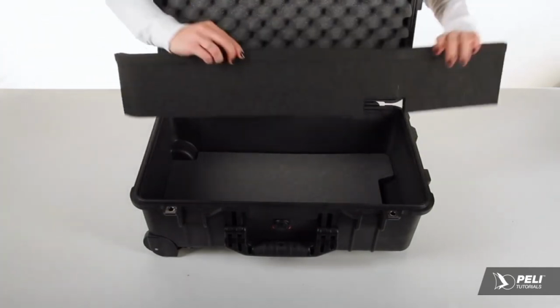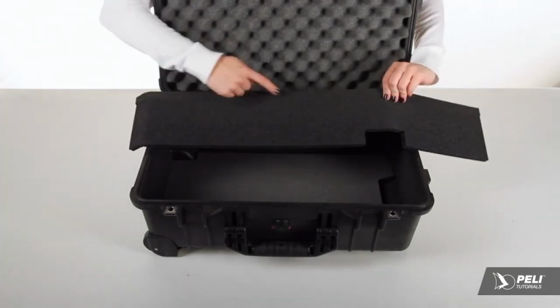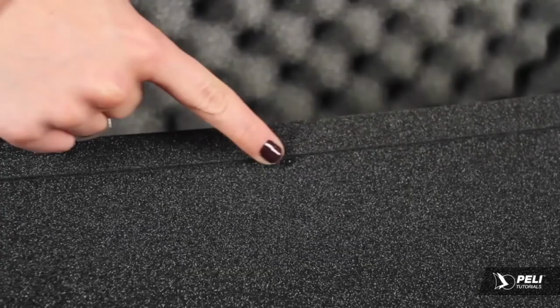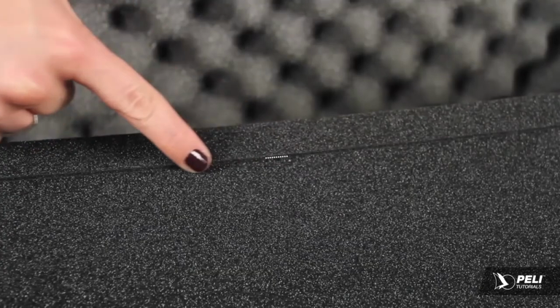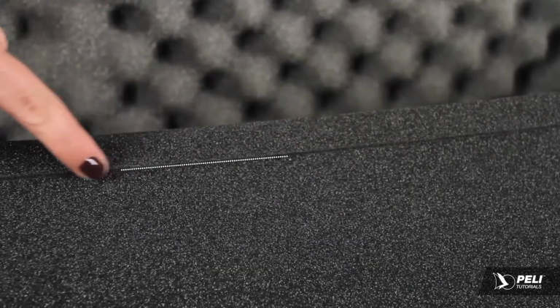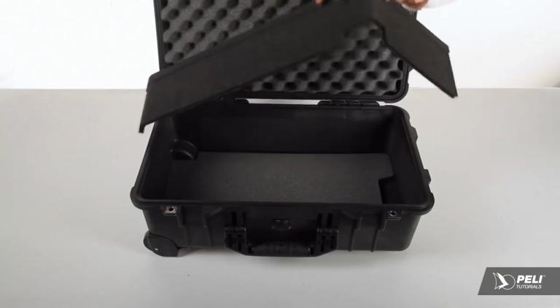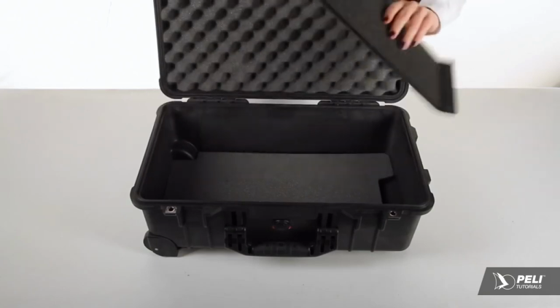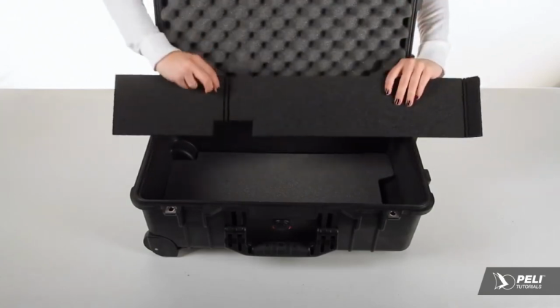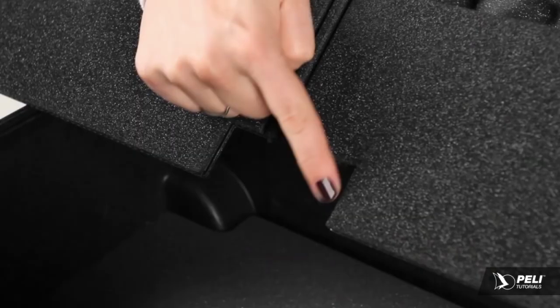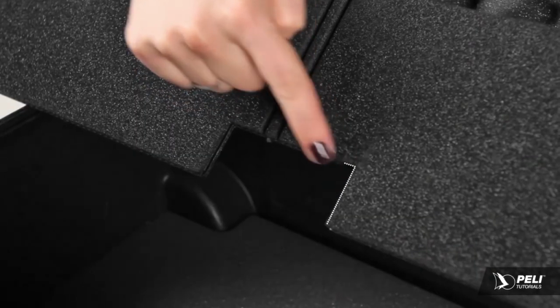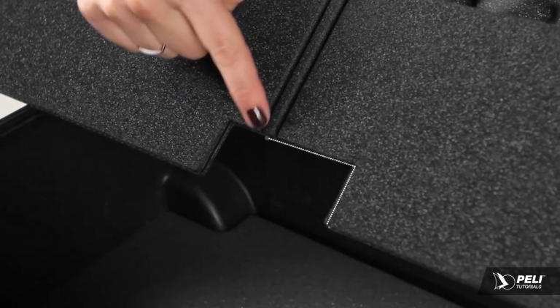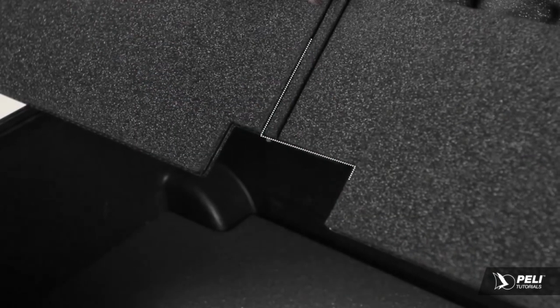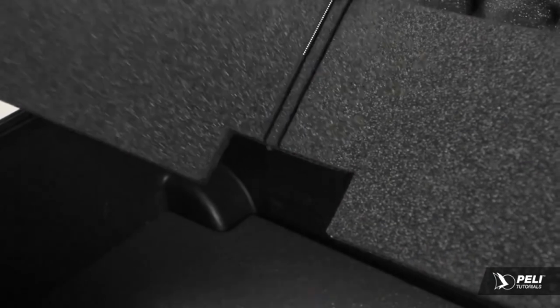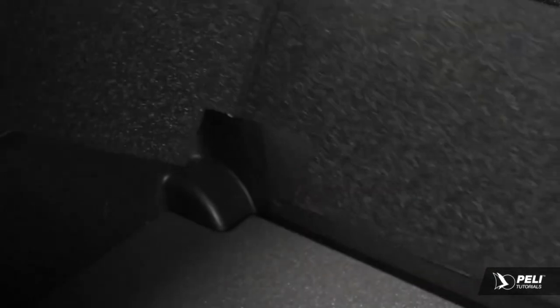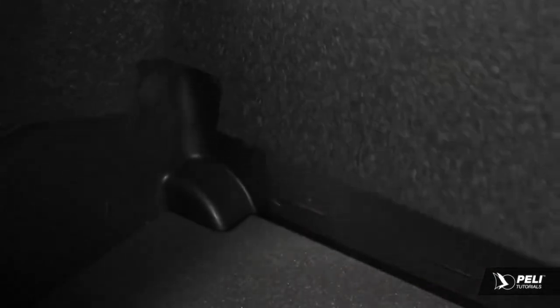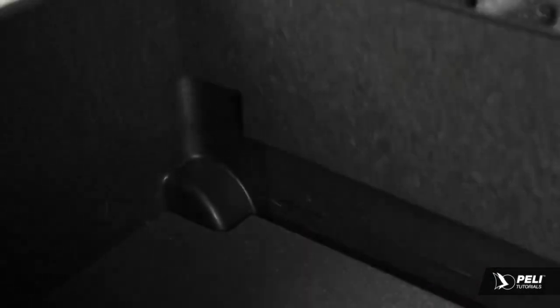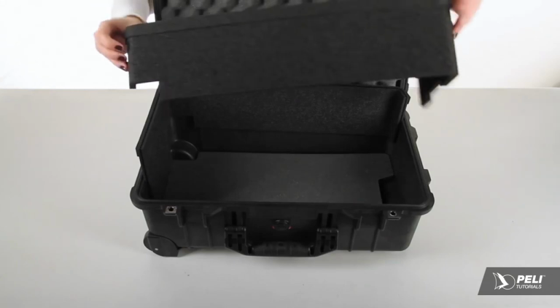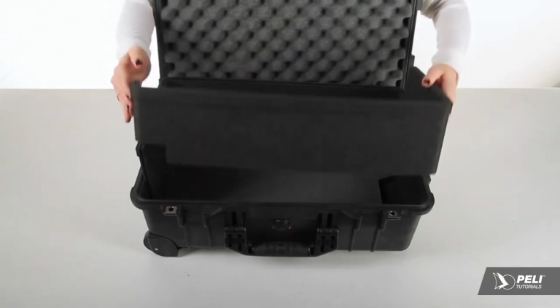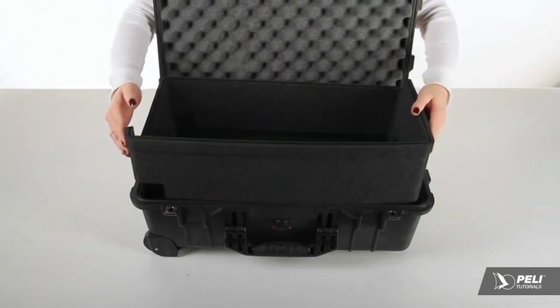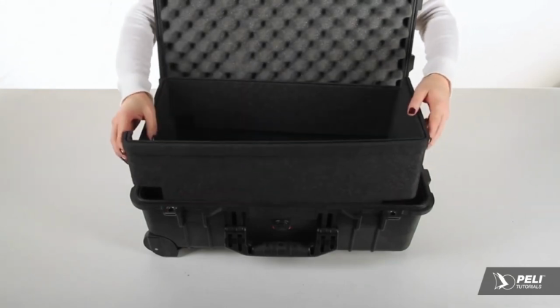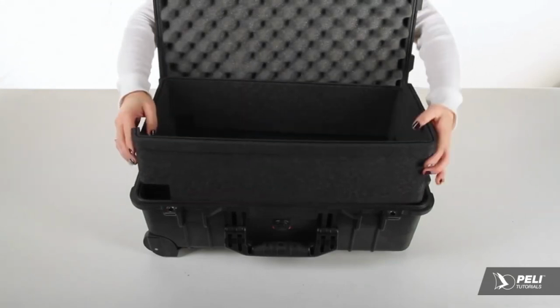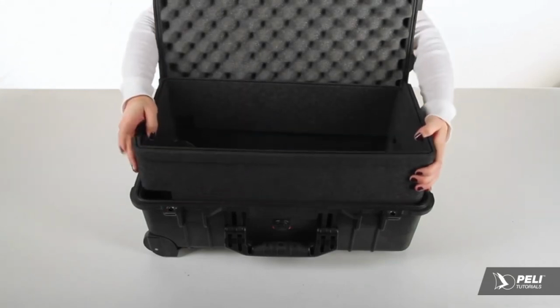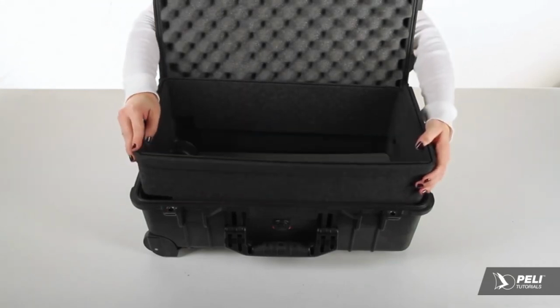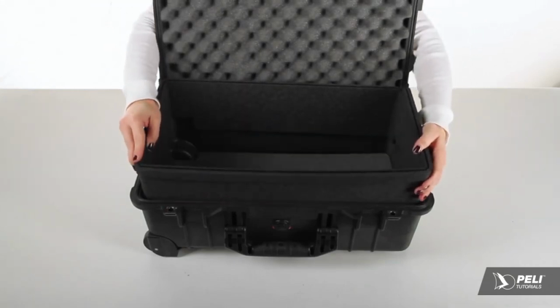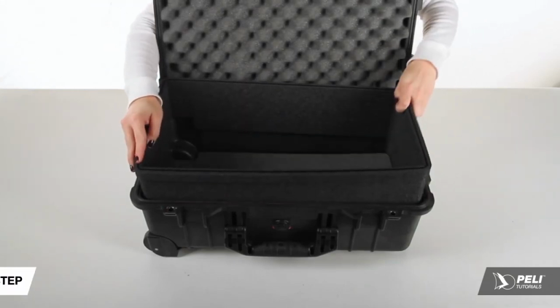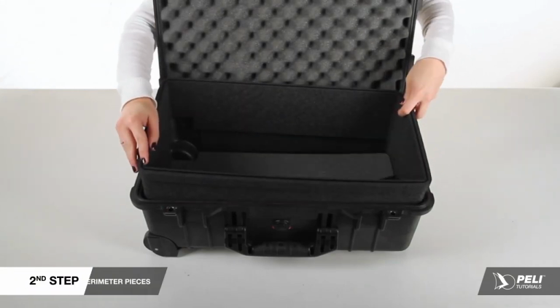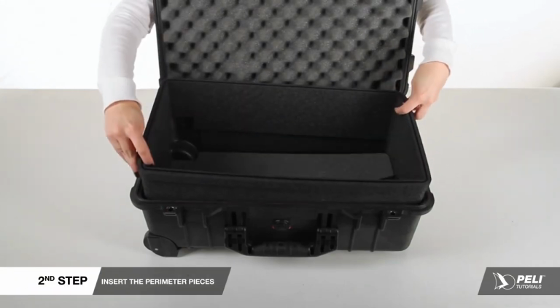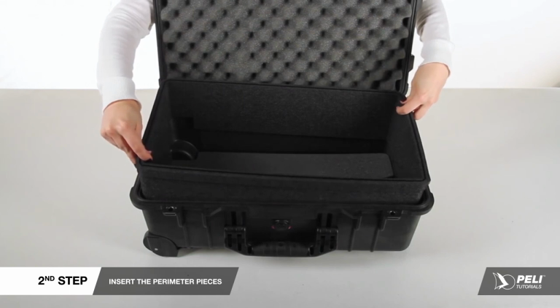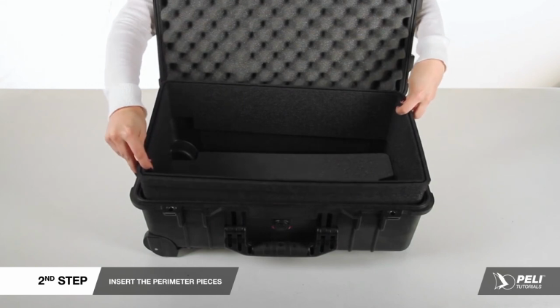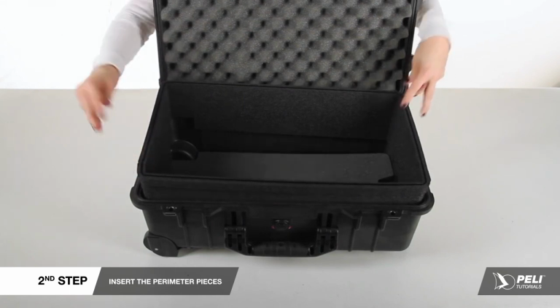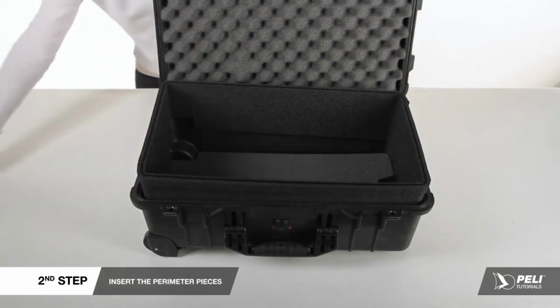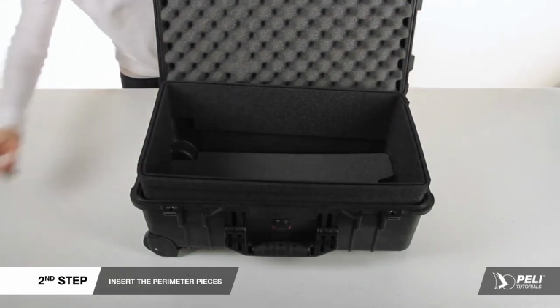On some inserts, there may be a bumper on the outside of the perimeter to ensure proper fitting. Turning the perimeter piece over, there are two cutouts to create a seamless bend and notch for wheel walls in your case. Insert the perimeter piece so the cutouts fit snugly over the wheel wells.